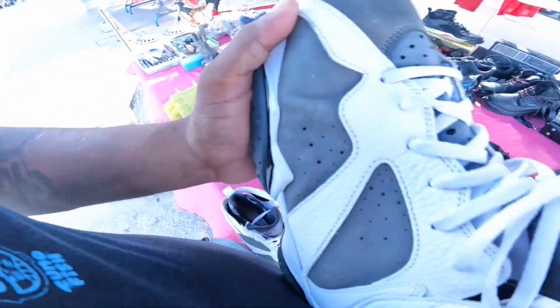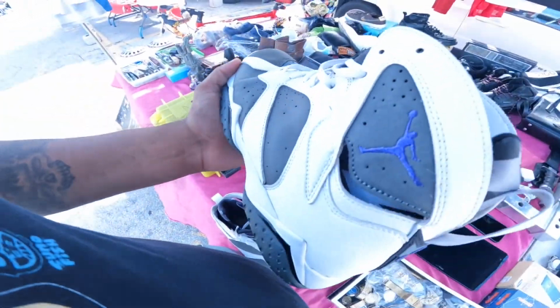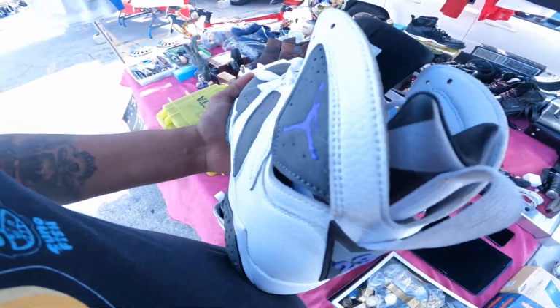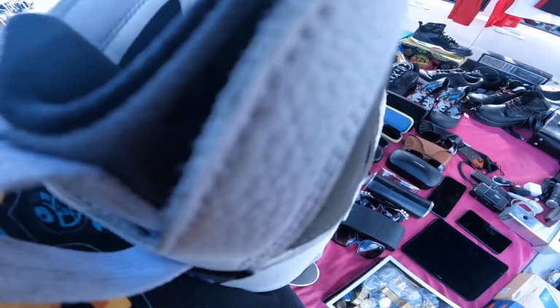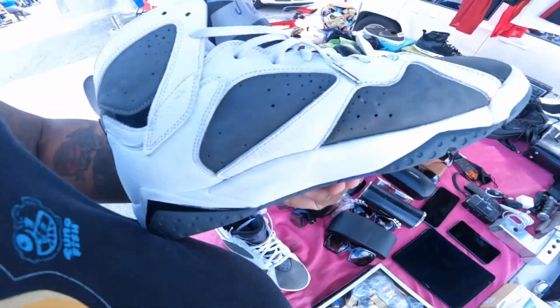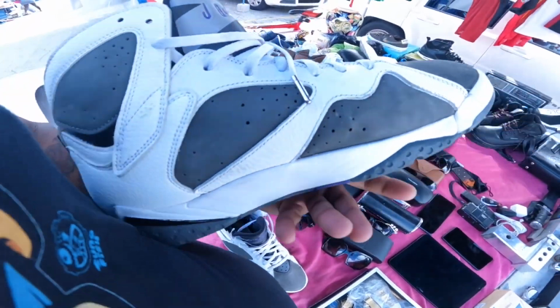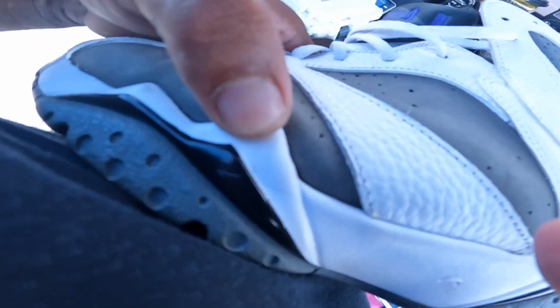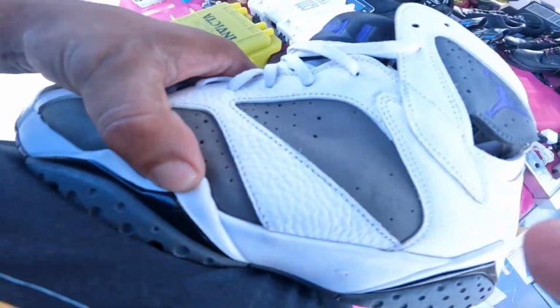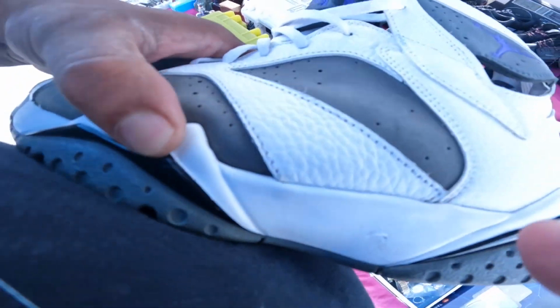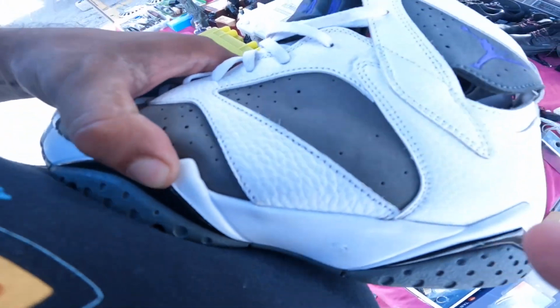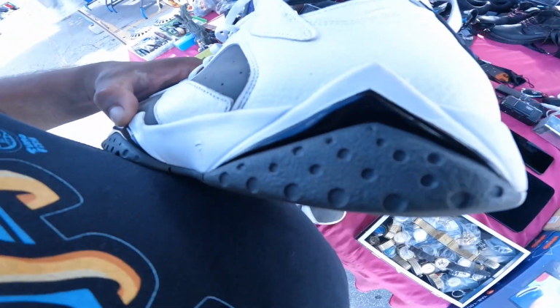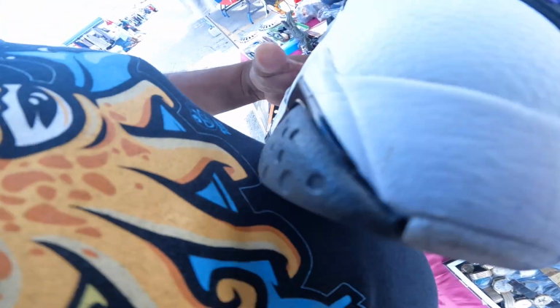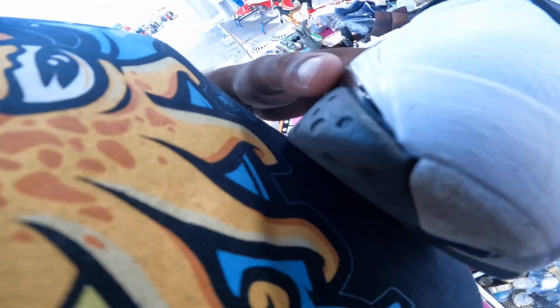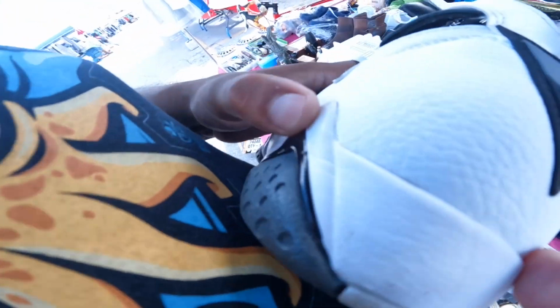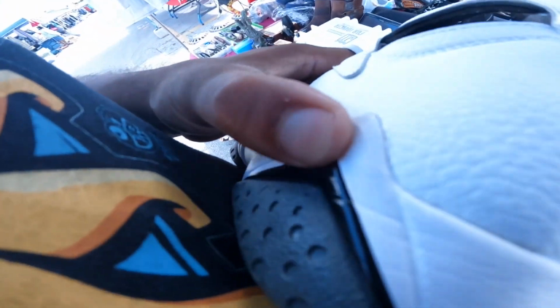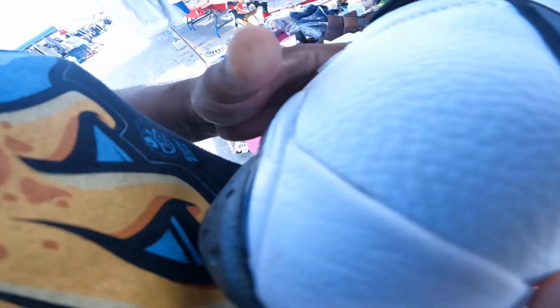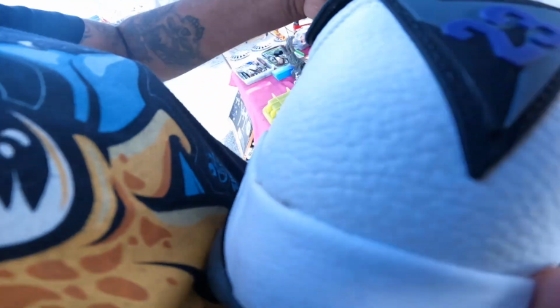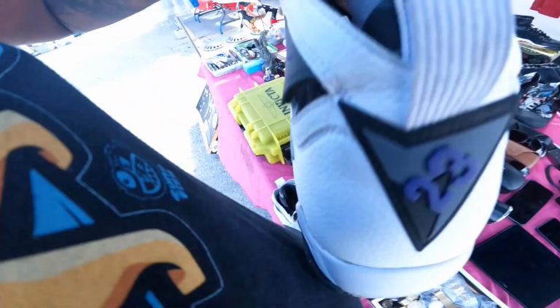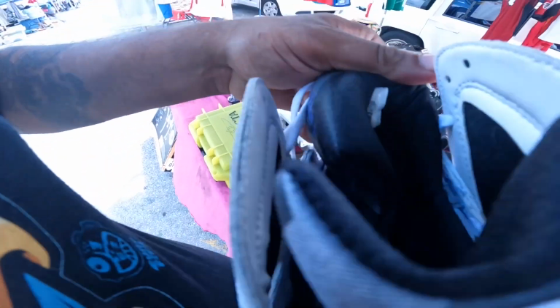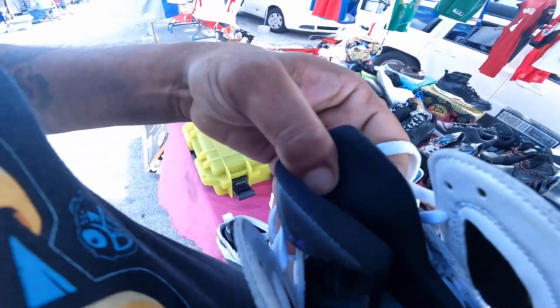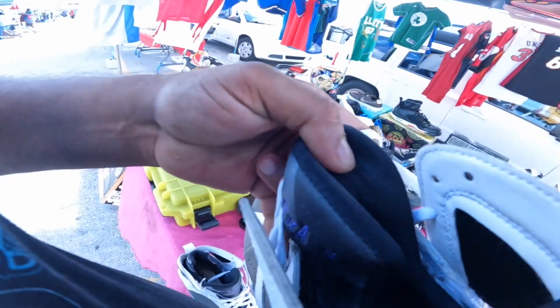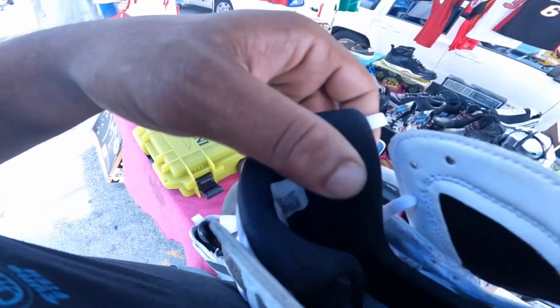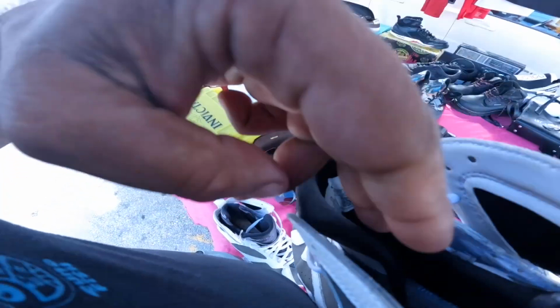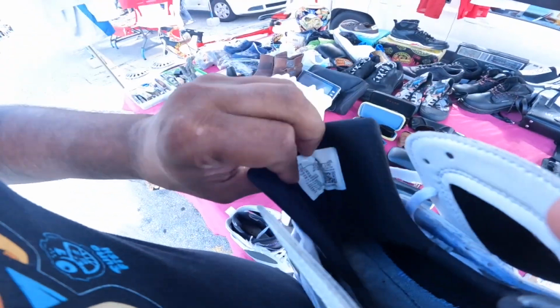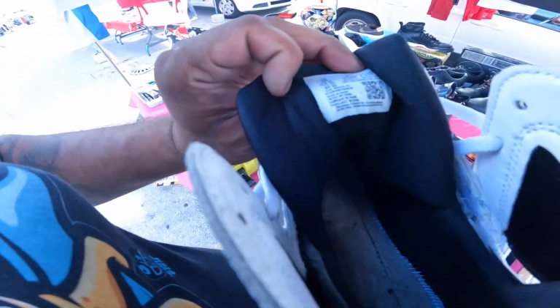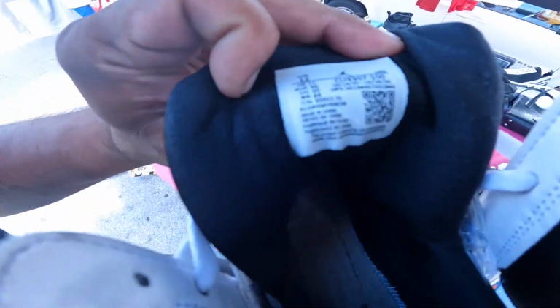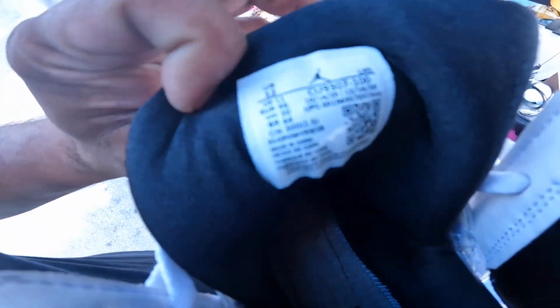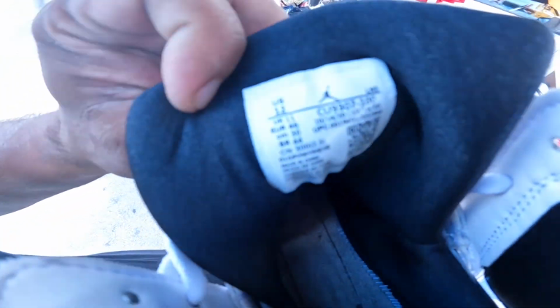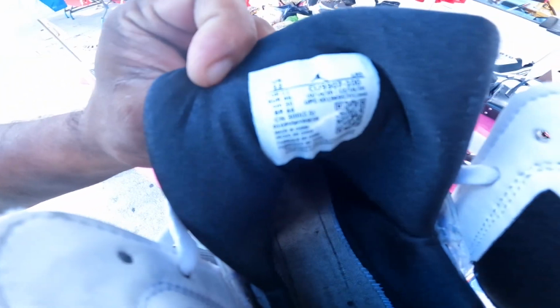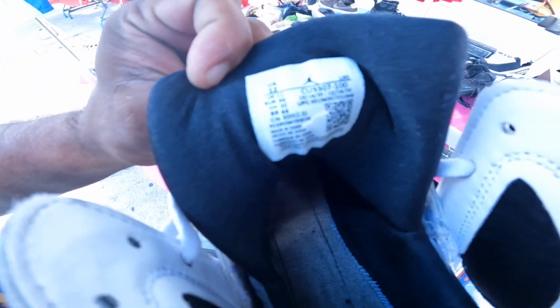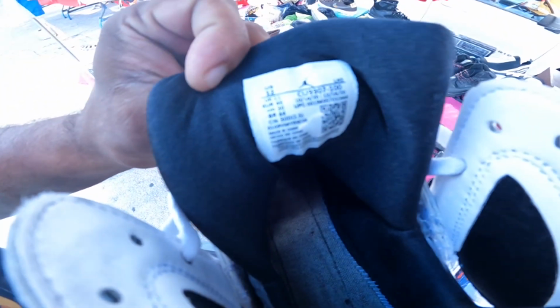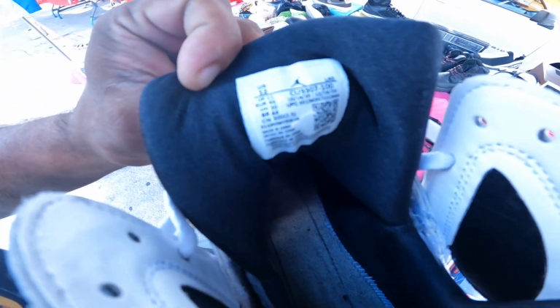The shoe is all here. That's nice and soft, and the tongue feels thick. Just to double check — check this tag out. Let me know what your subscribers think.